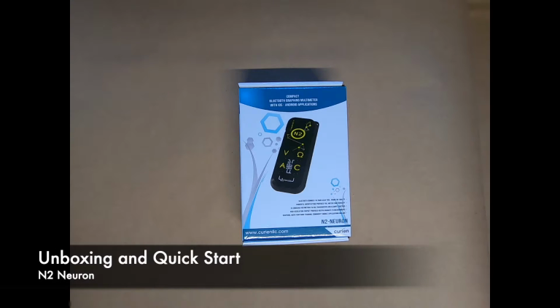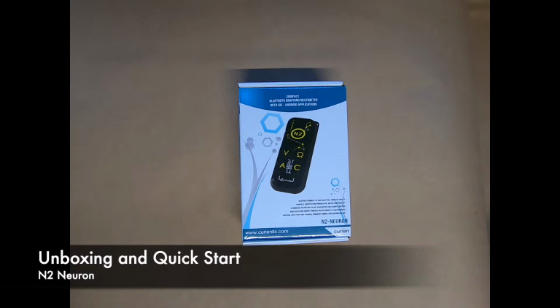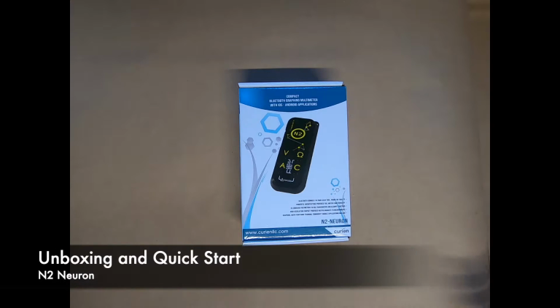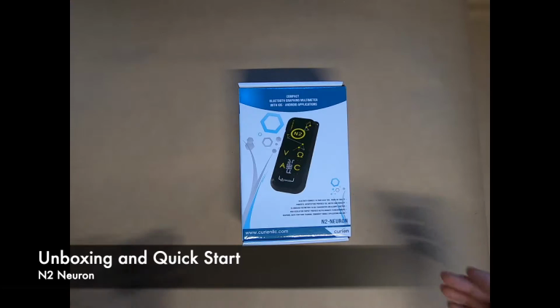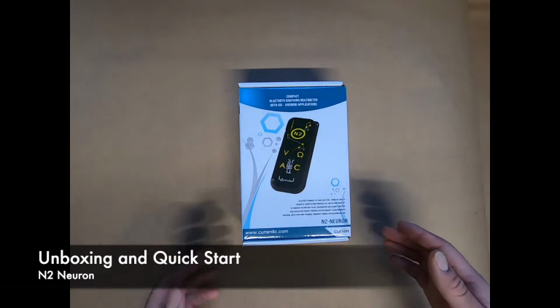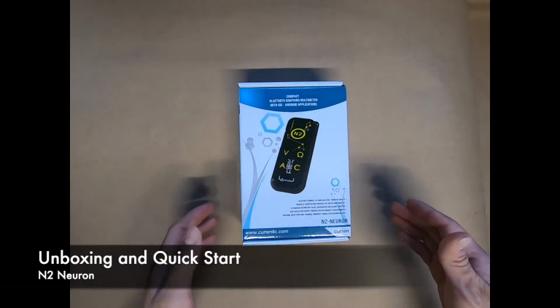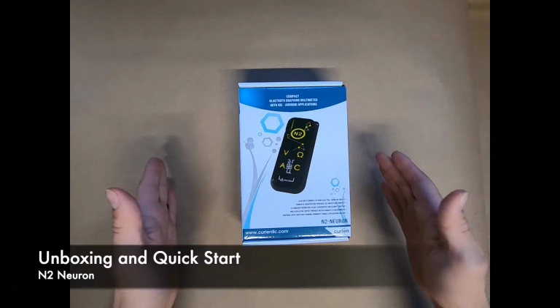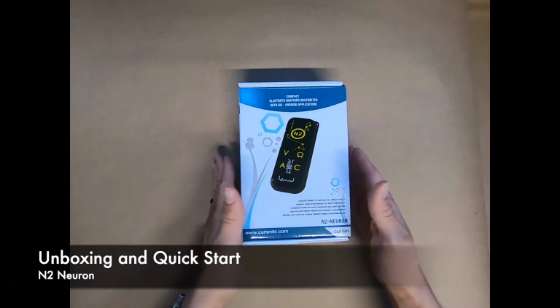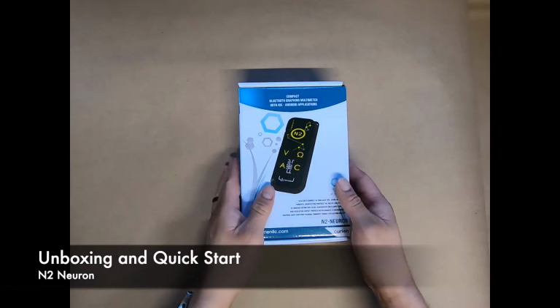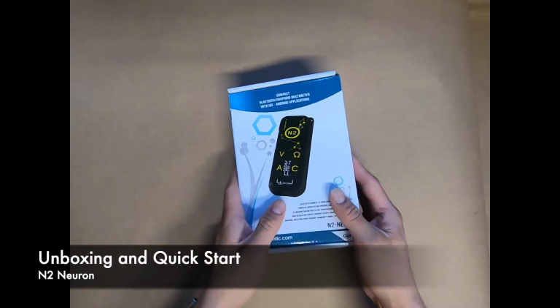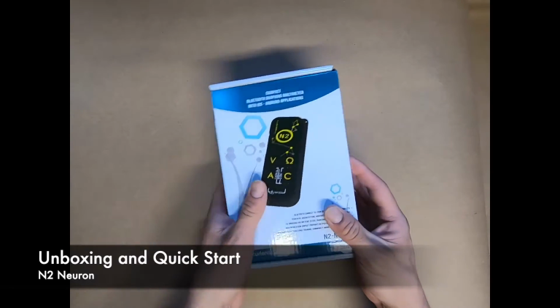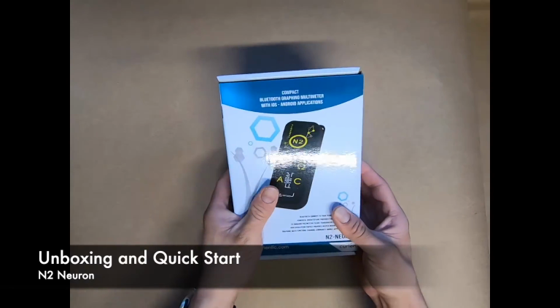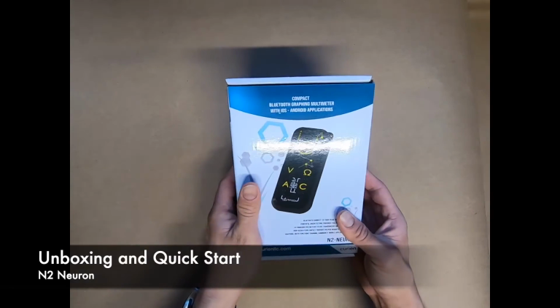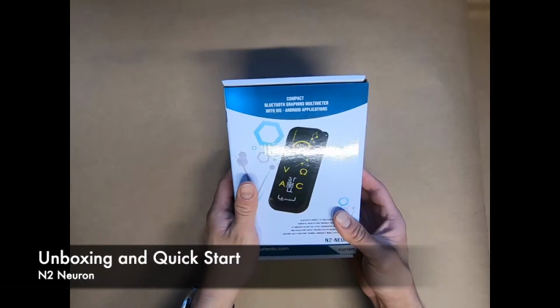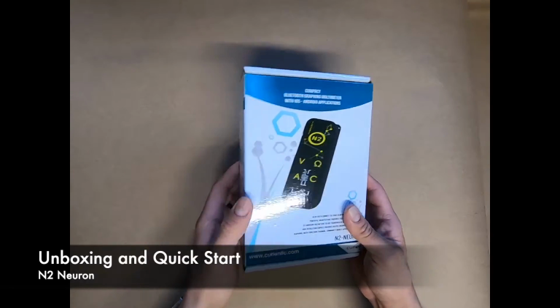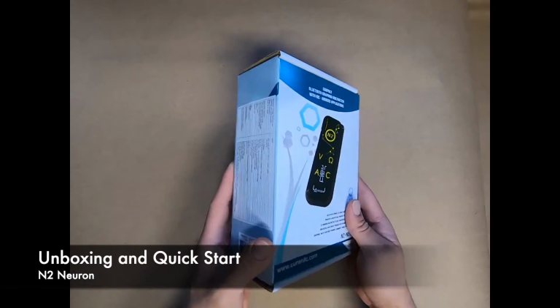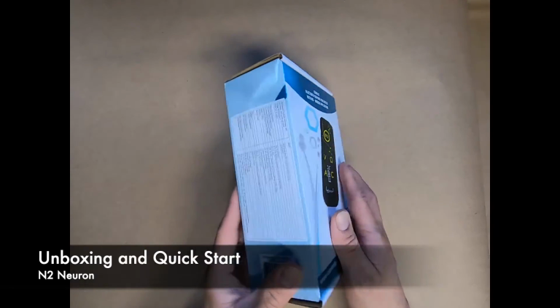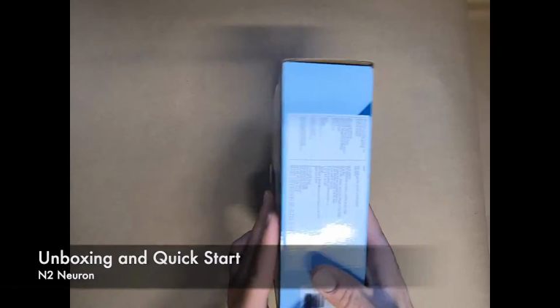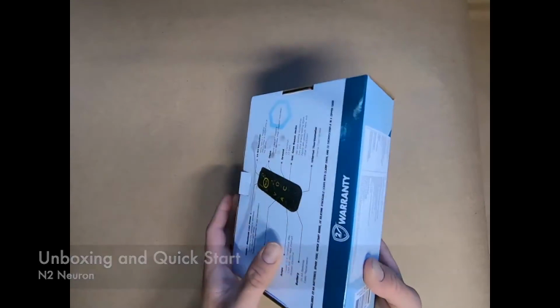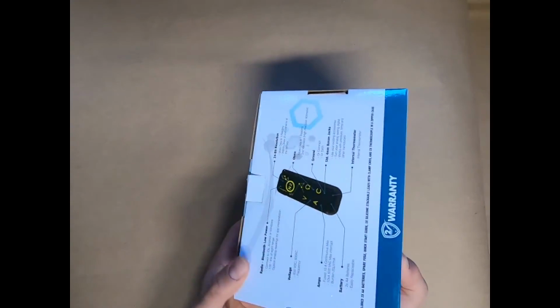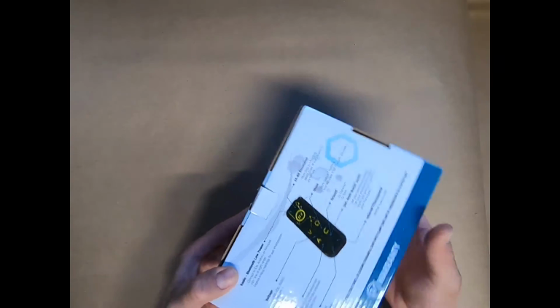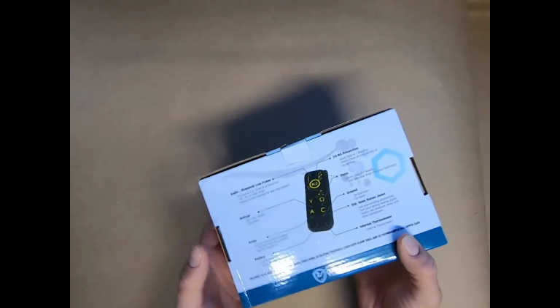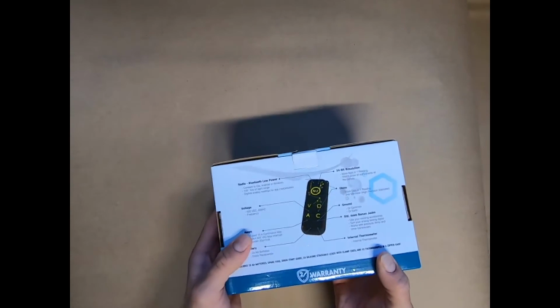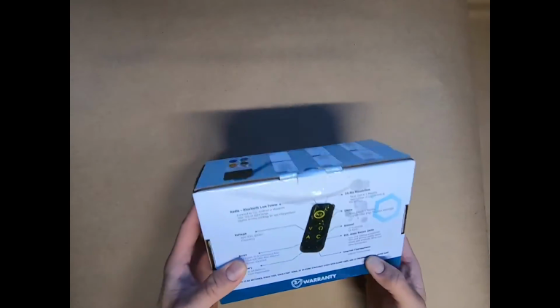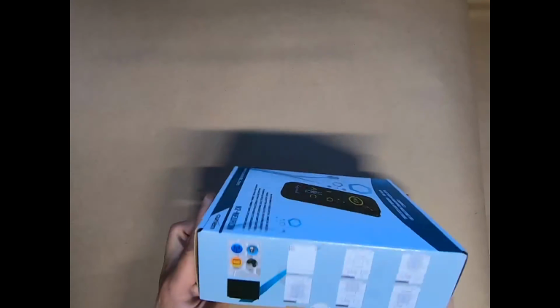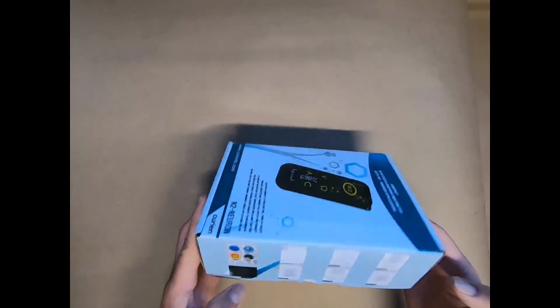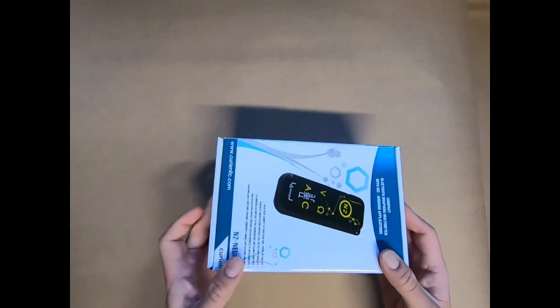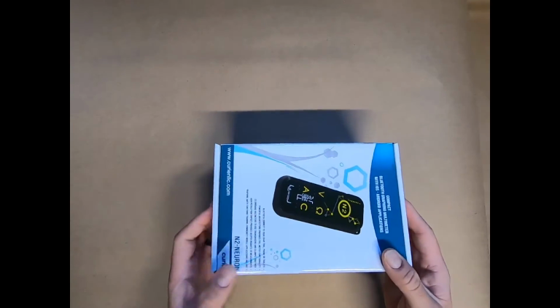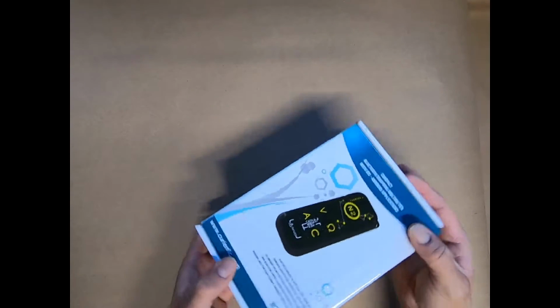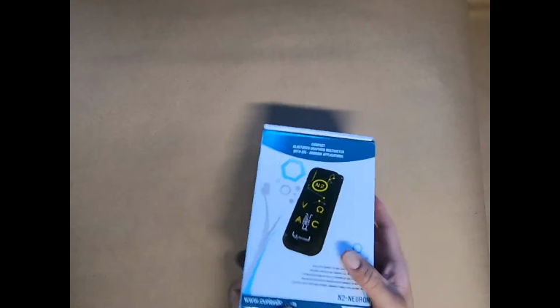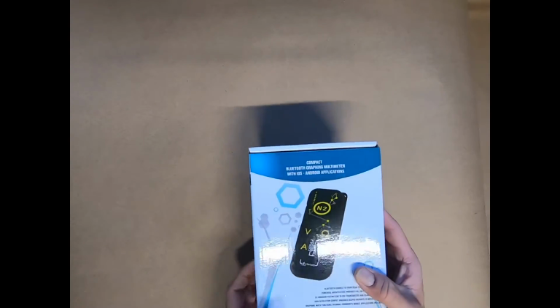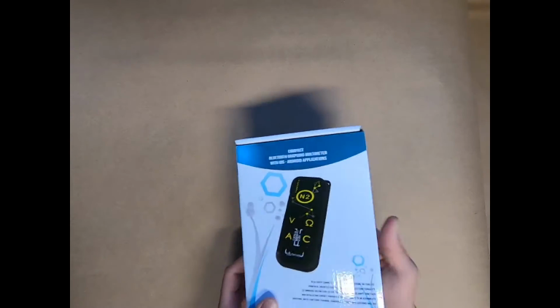Hey guys, this is Josh McKiering here to talk to you about the N2 Neuron, and we are going to be doing a quick unboxing here today.